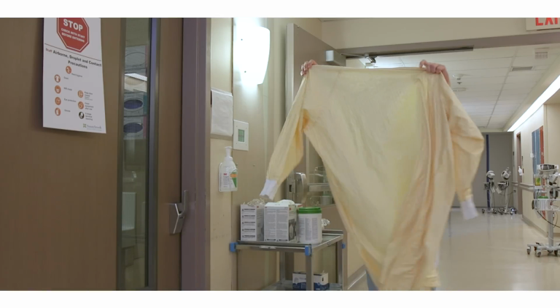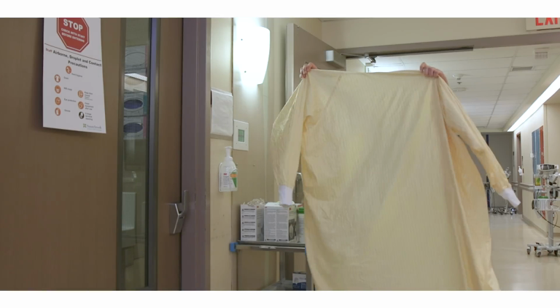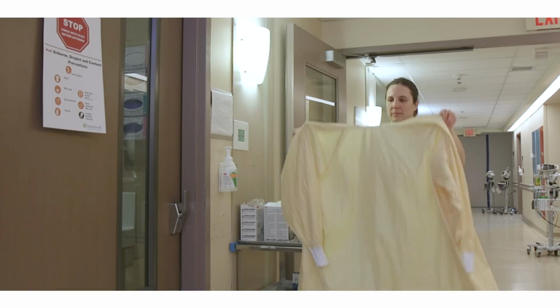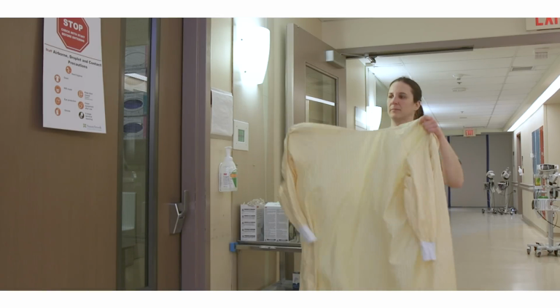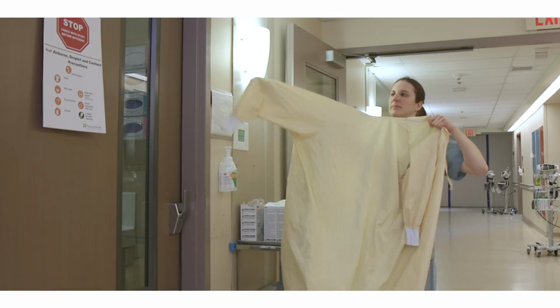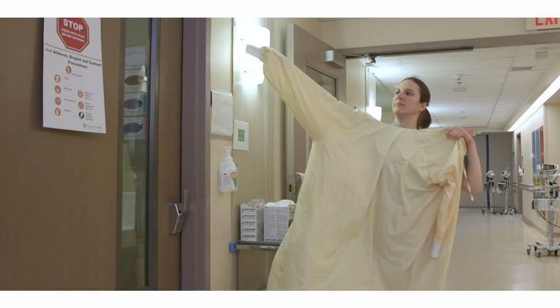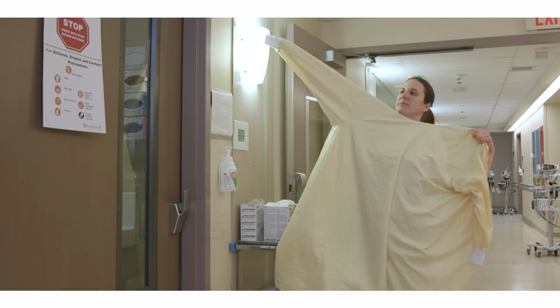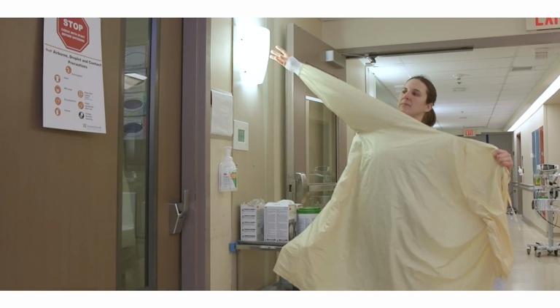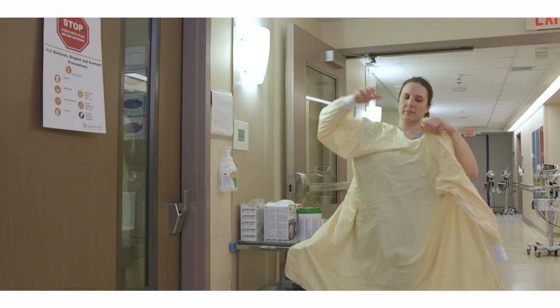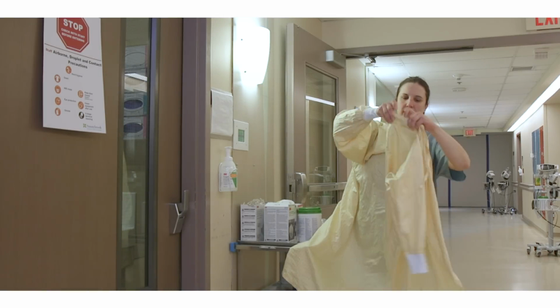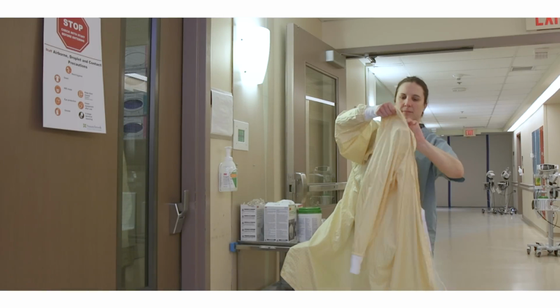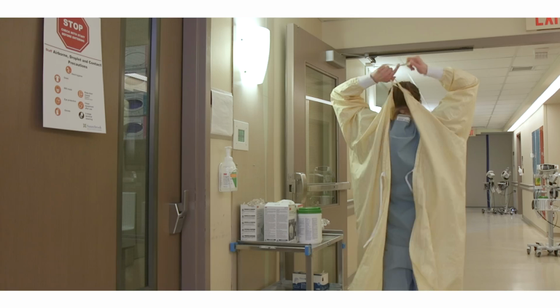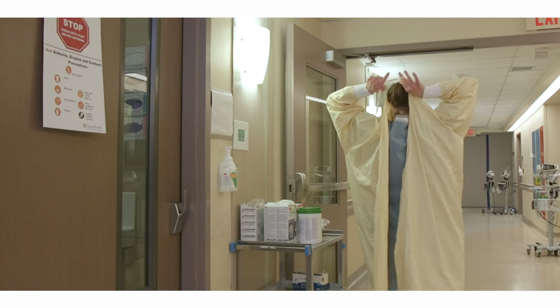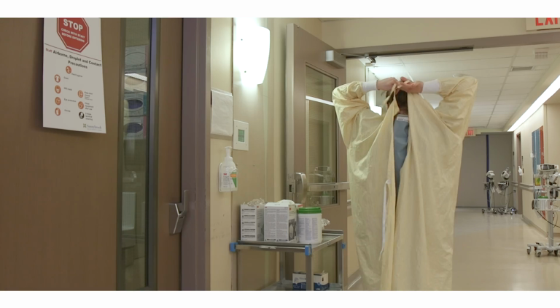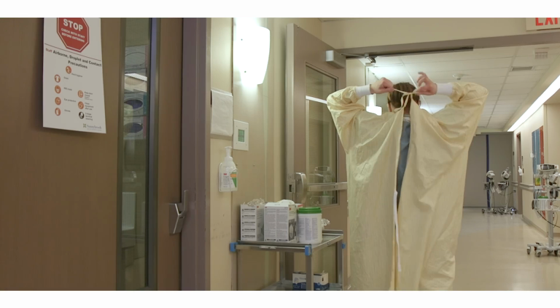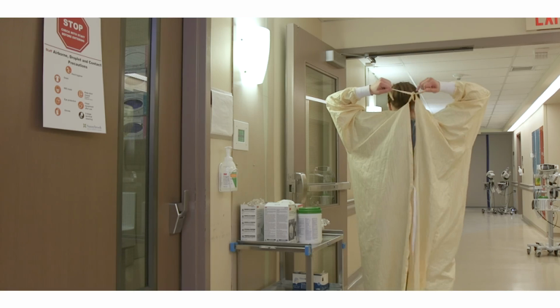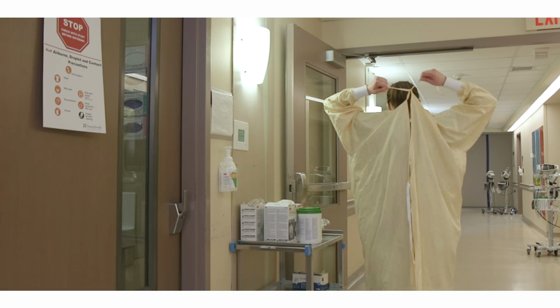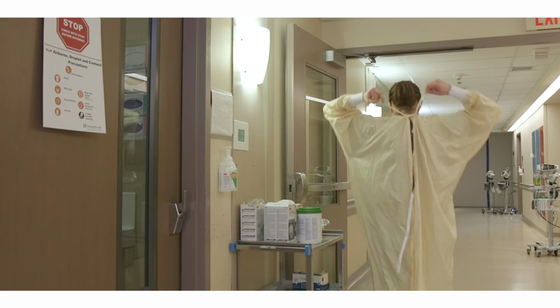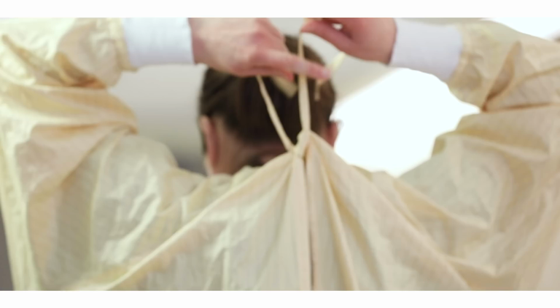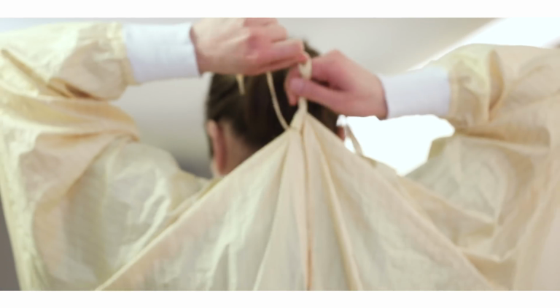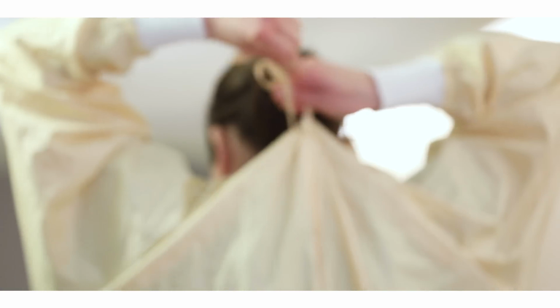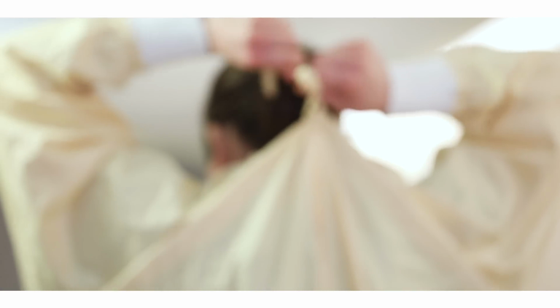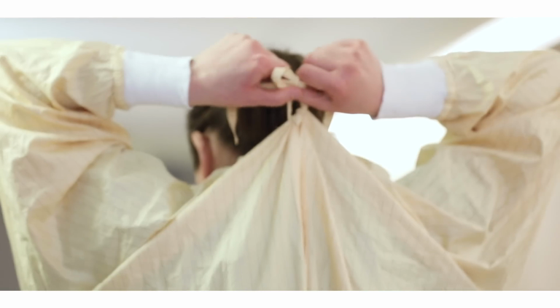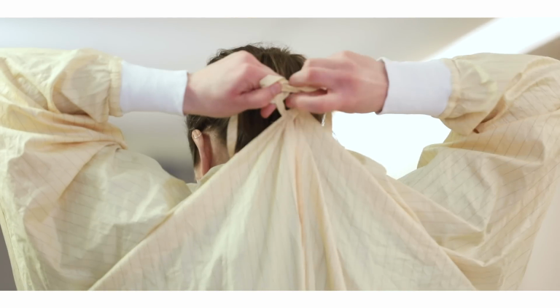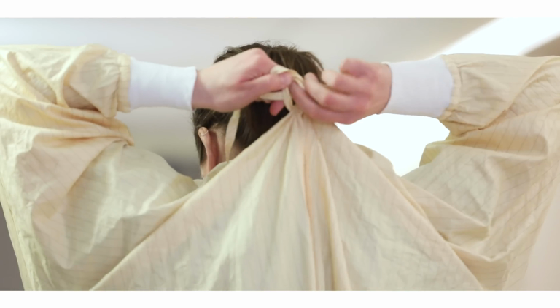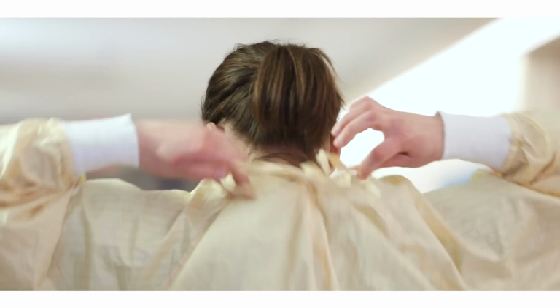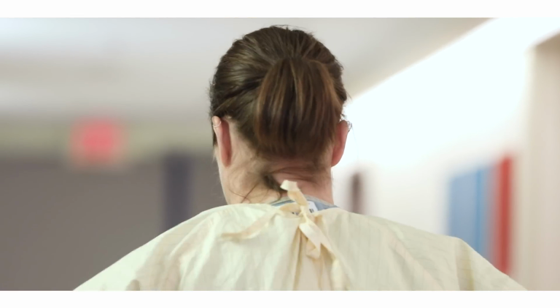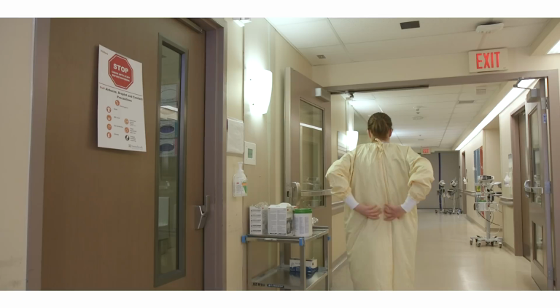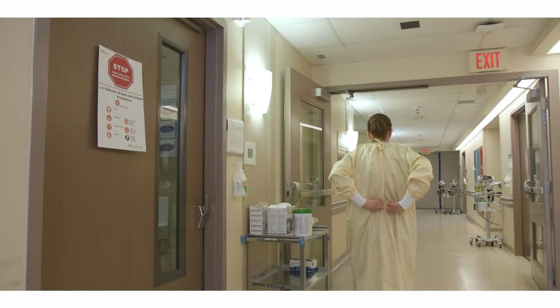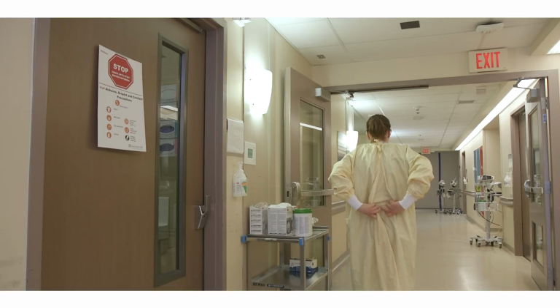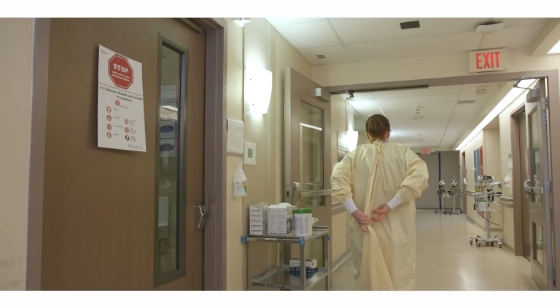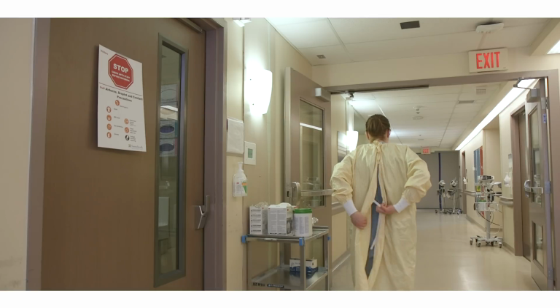Ensure you are clean shaven, then don your gown. Tie around the neck and around the waist. Secure the gown using a bow that can easily be untied. Ensure all clothing is covered by the gown.